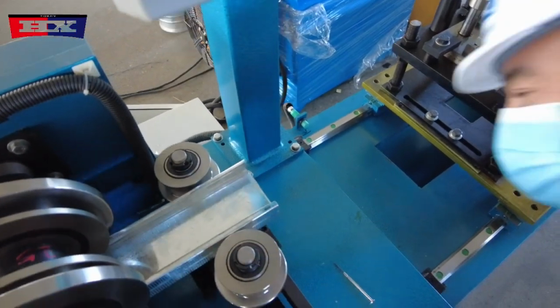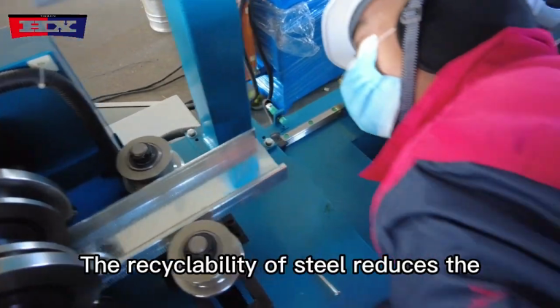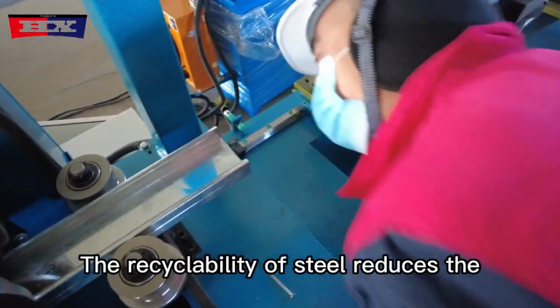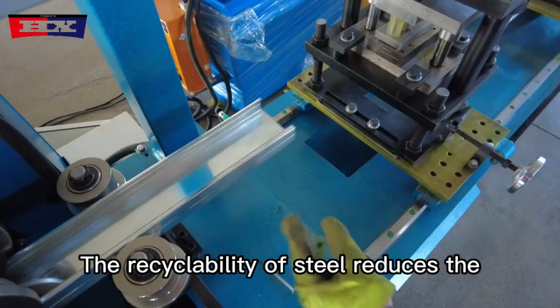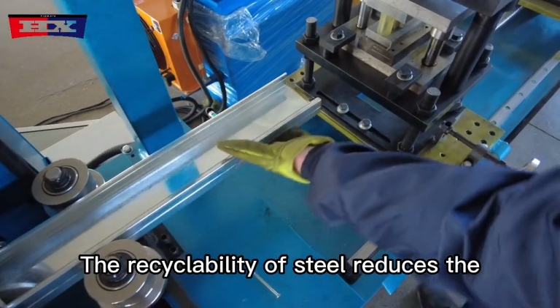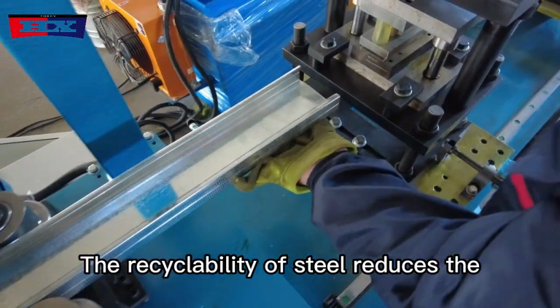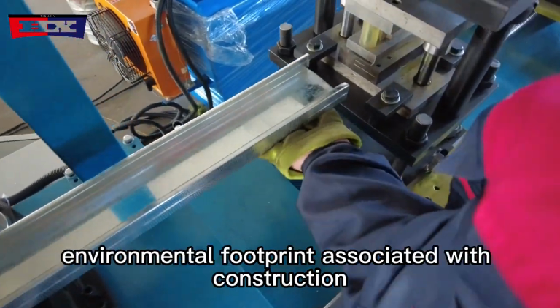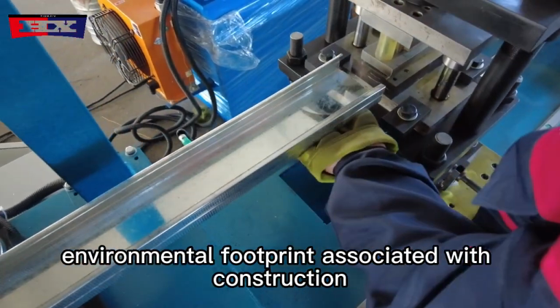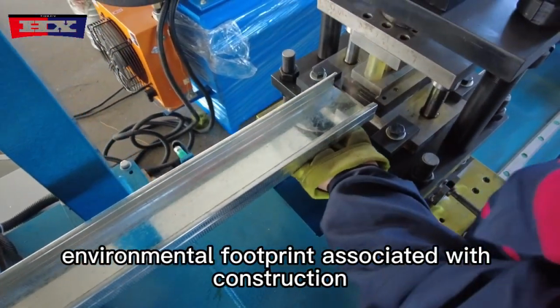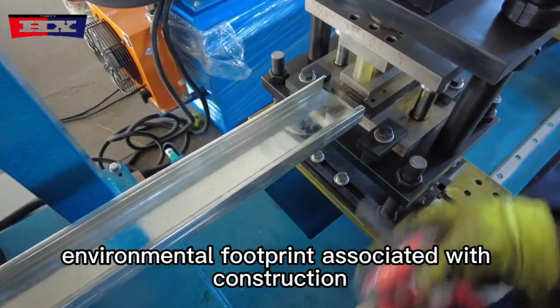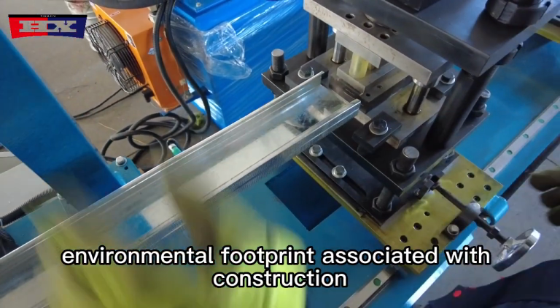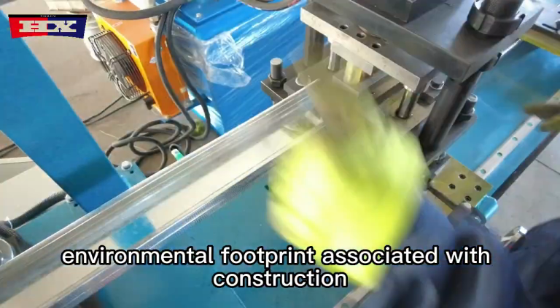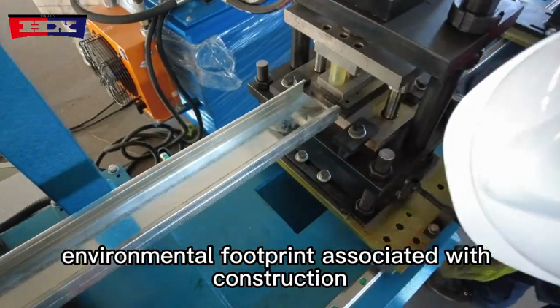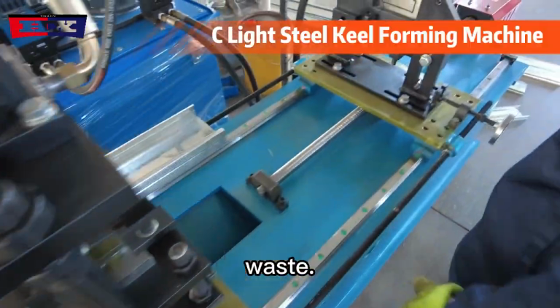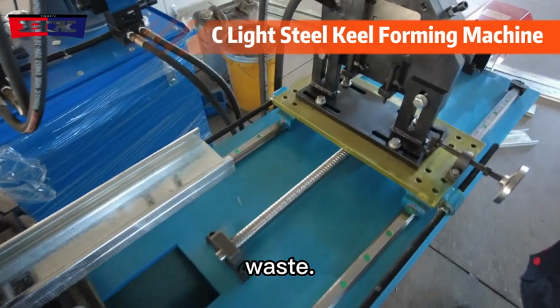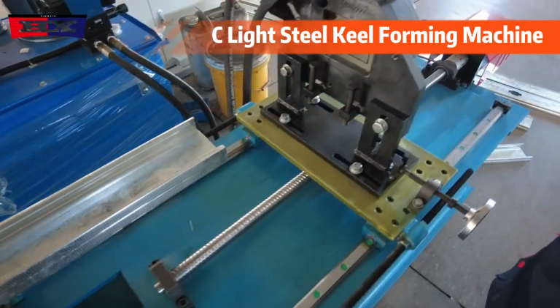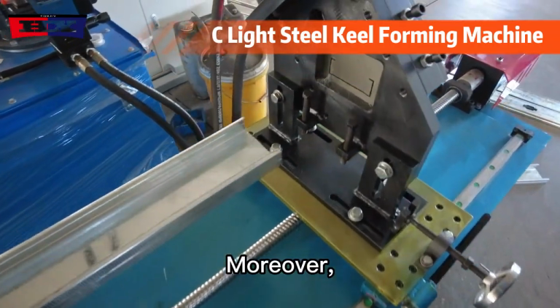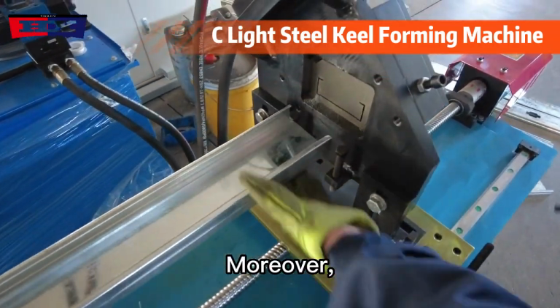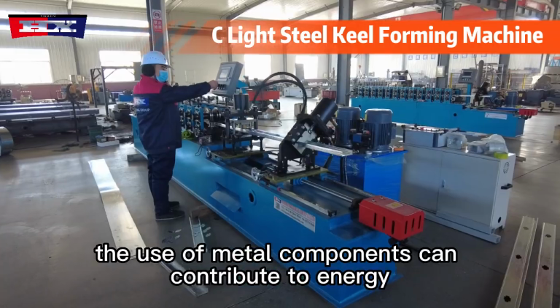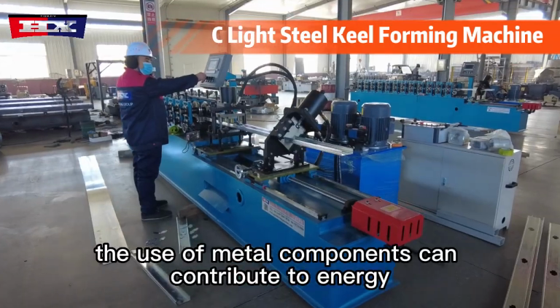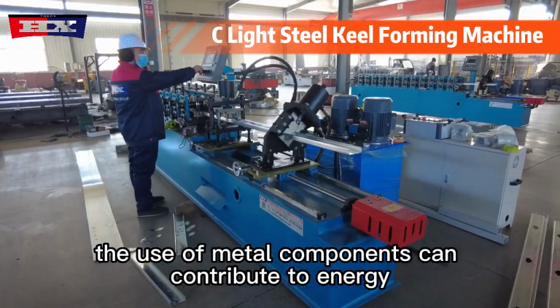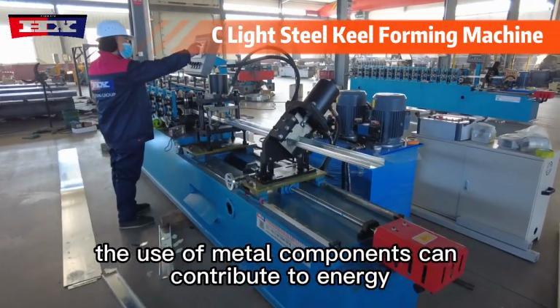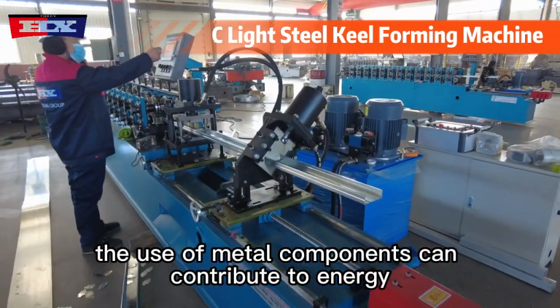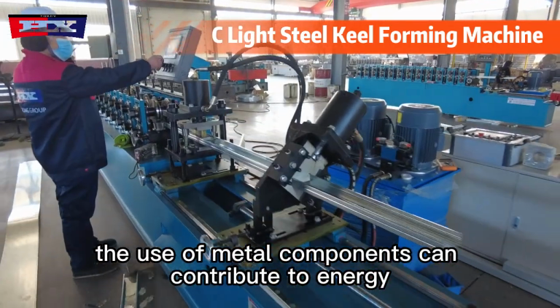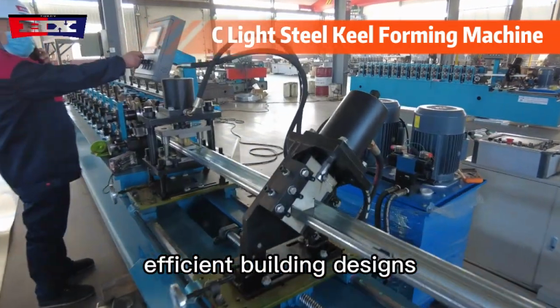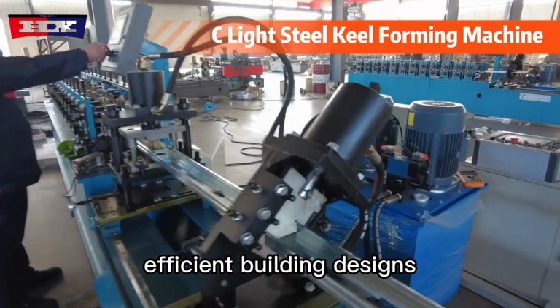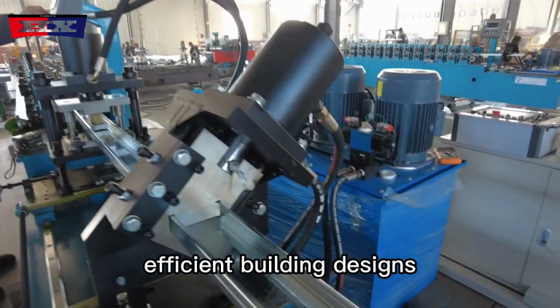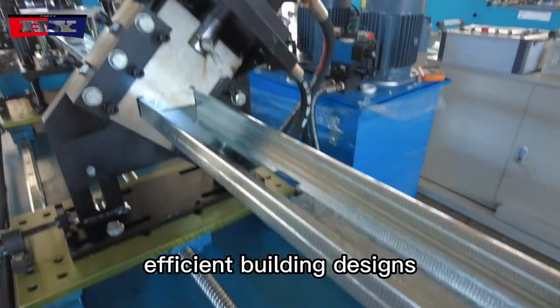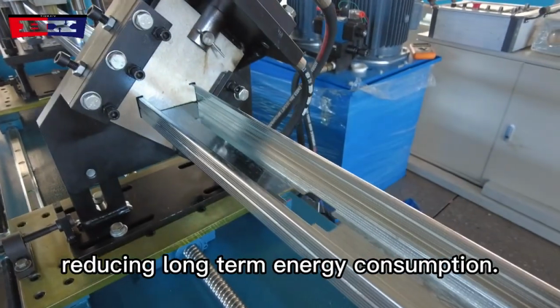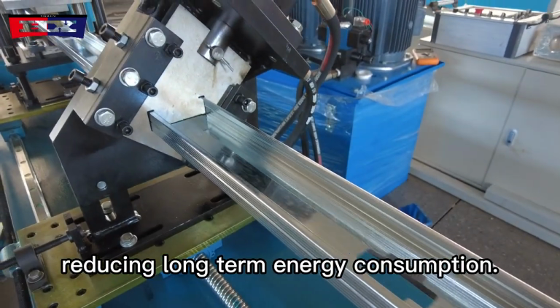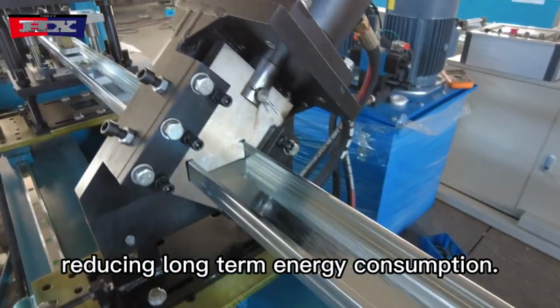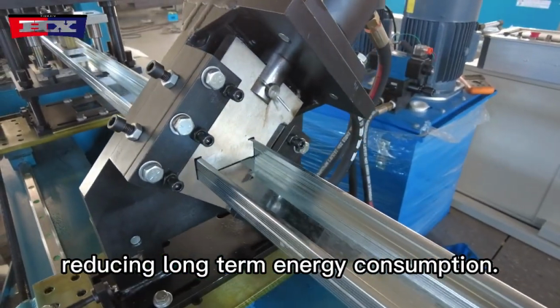The recyclability of steel reduces the environmental footprint associated with construction waste. Moreover, the use of metal components can contribute to energy-efficient building designs, reducing long-term energy consumption.